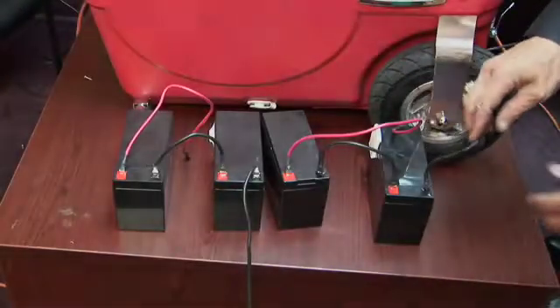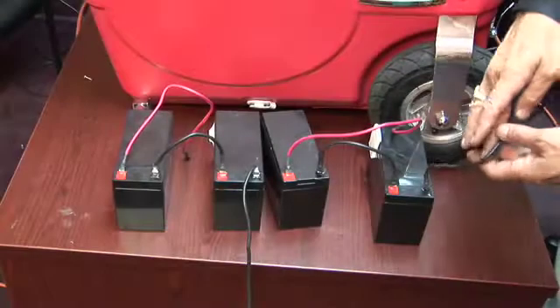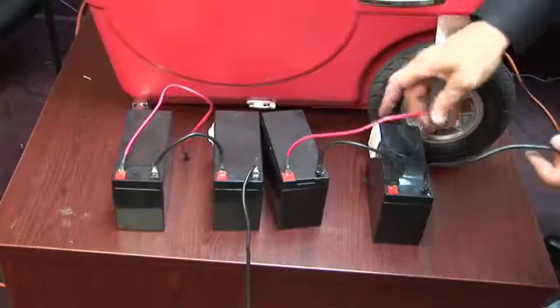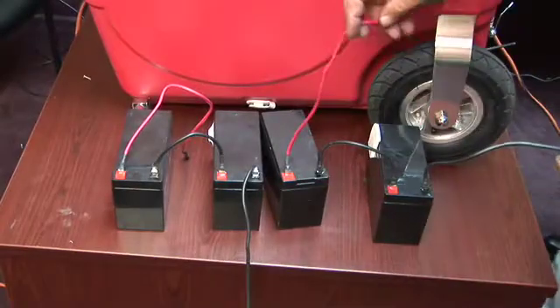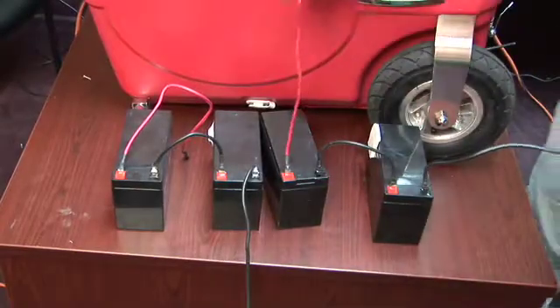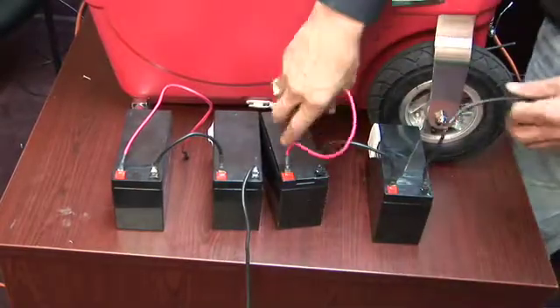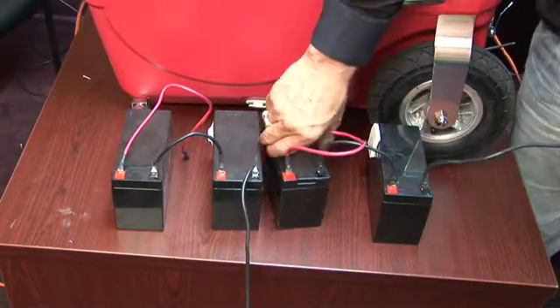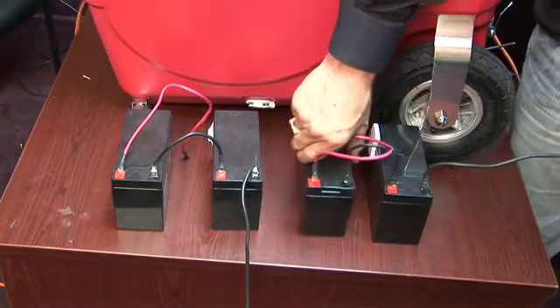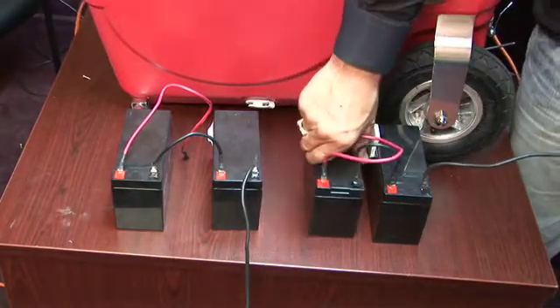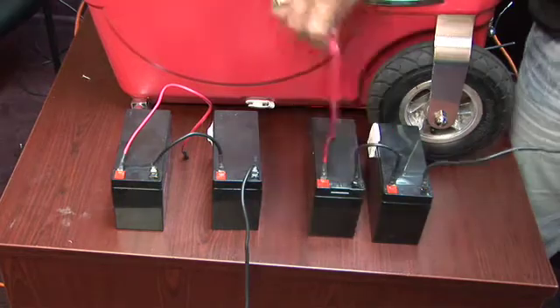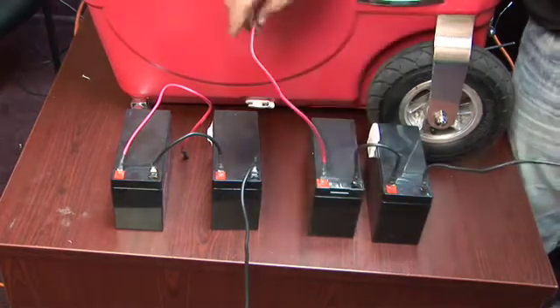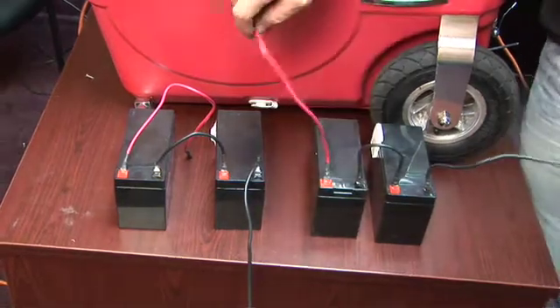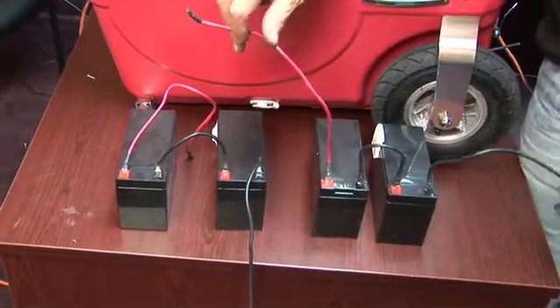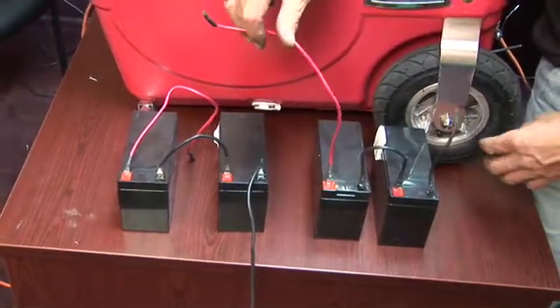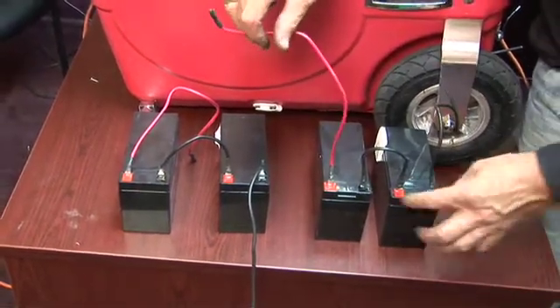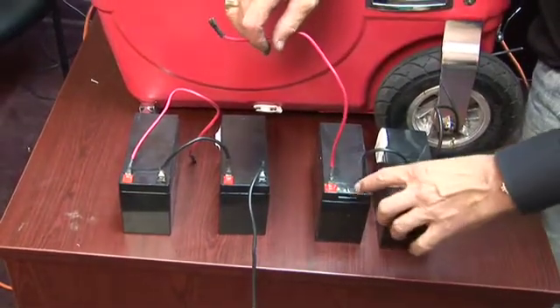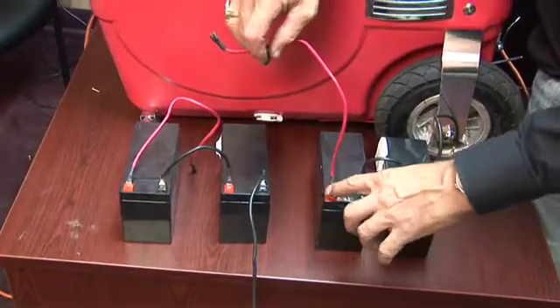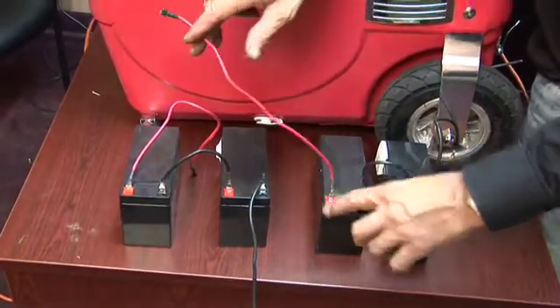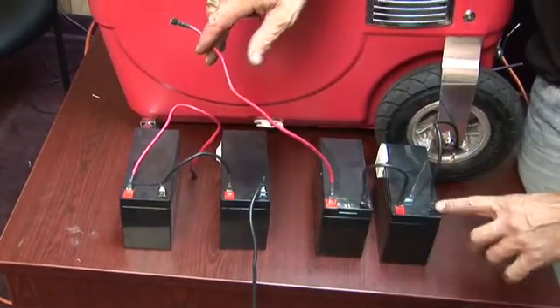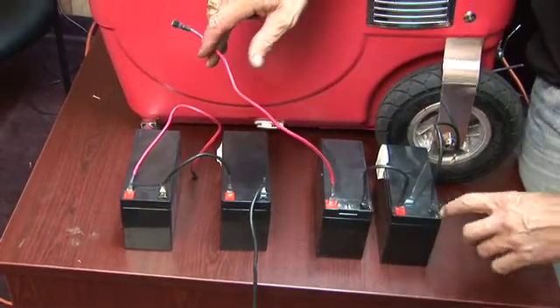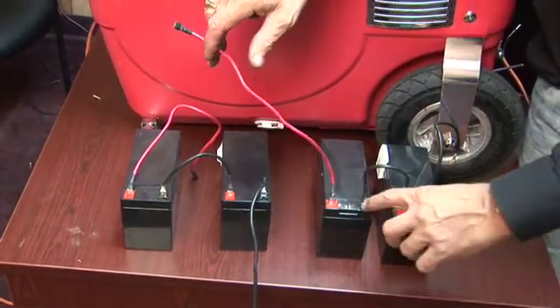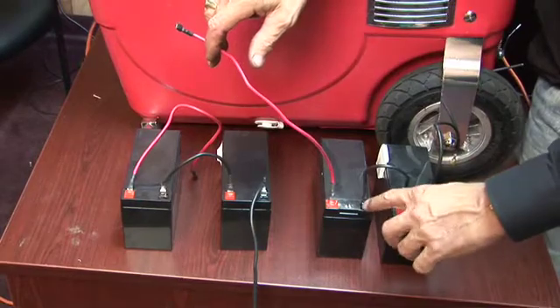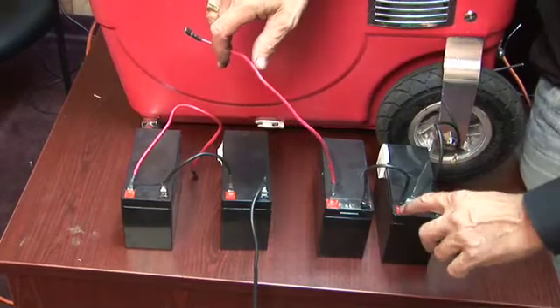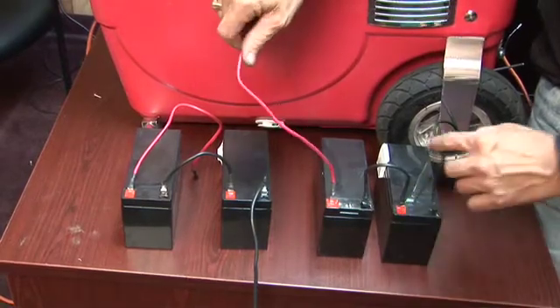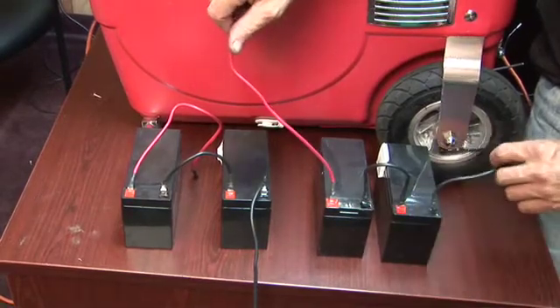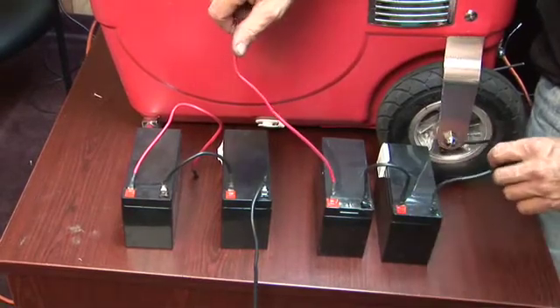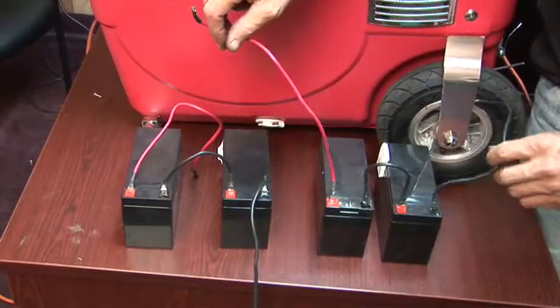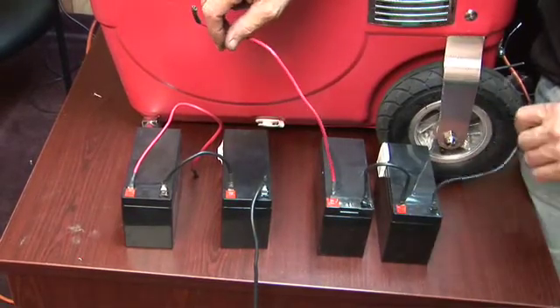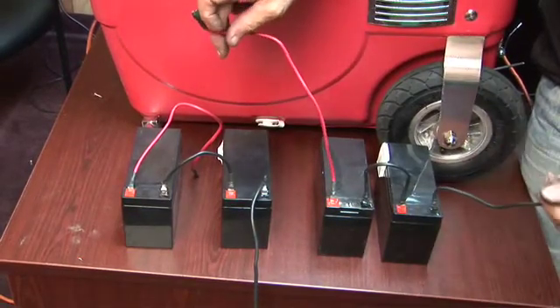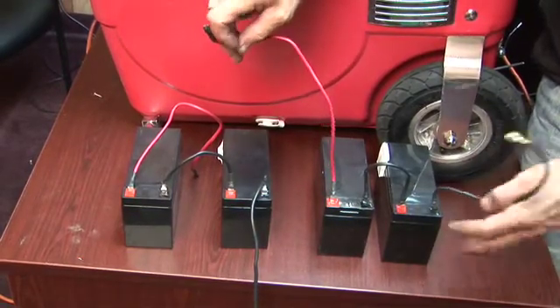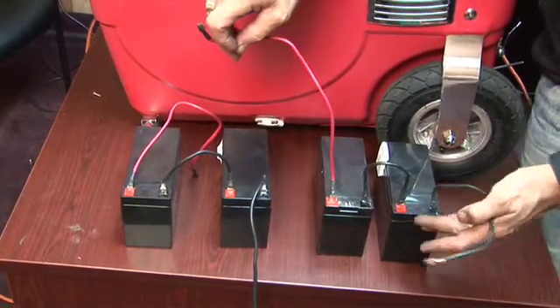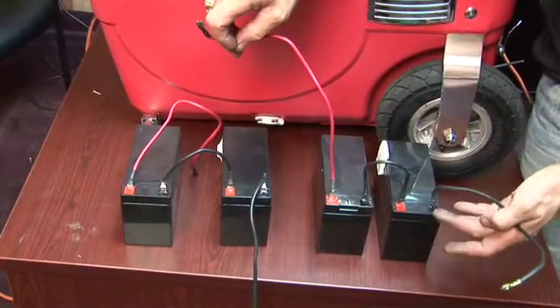We're going to look at battery configurations here. First of all, we're going to look at these two. These are wired in series, which means positive out, negative out, and negative to positive. This creates 24 volts out of these two 12-volt batteries.